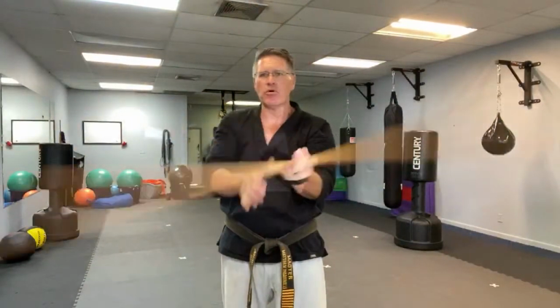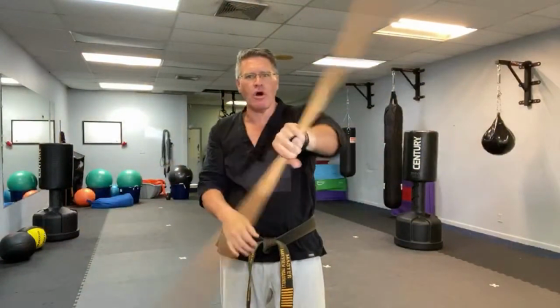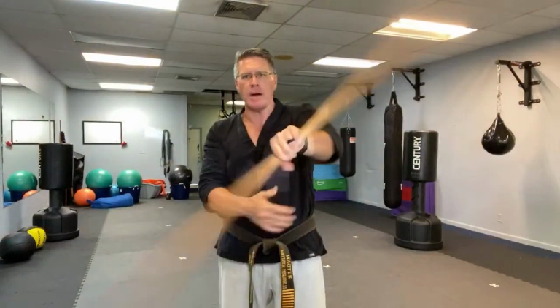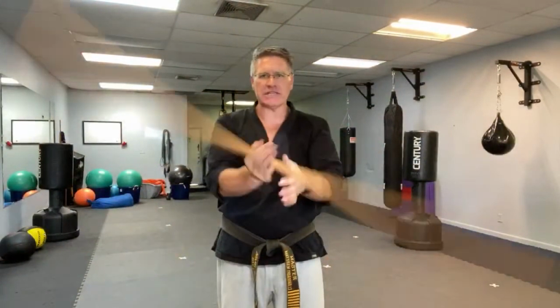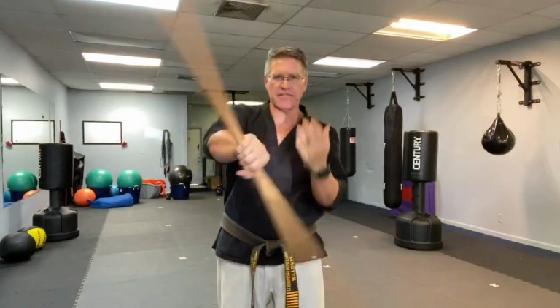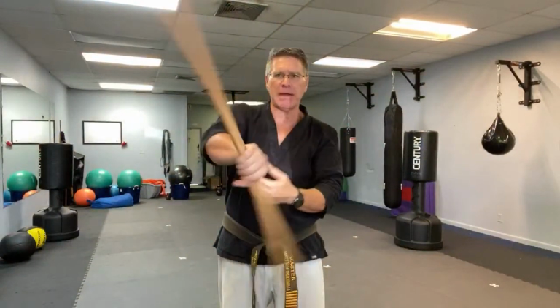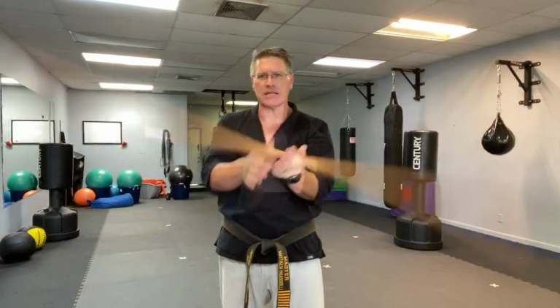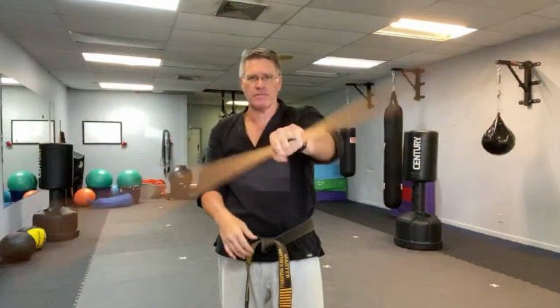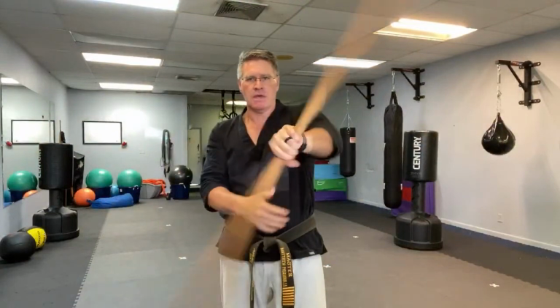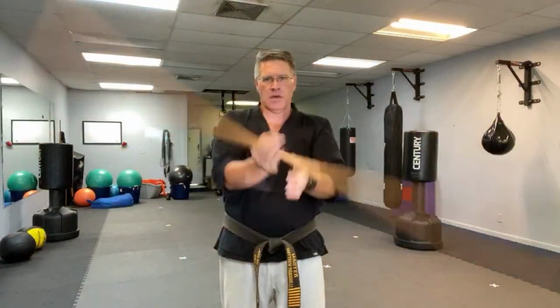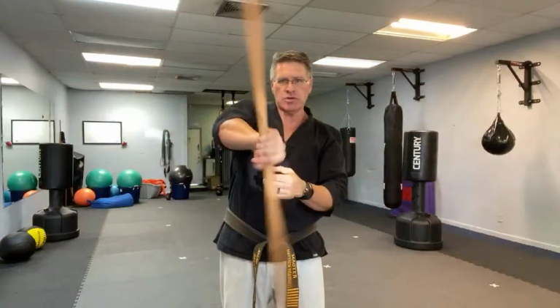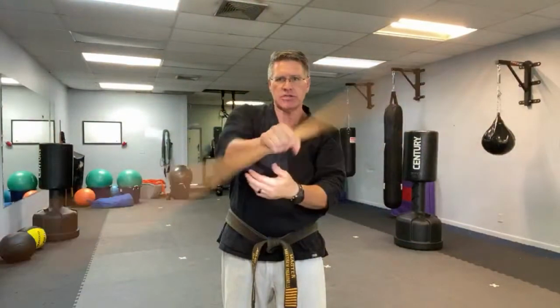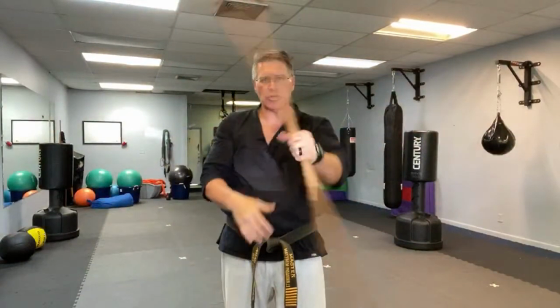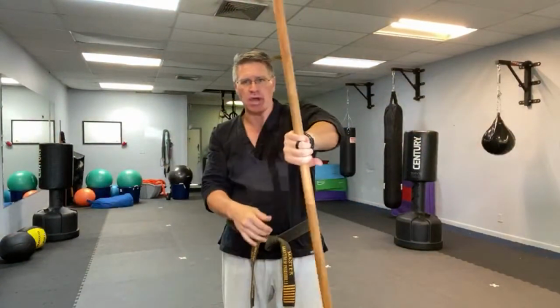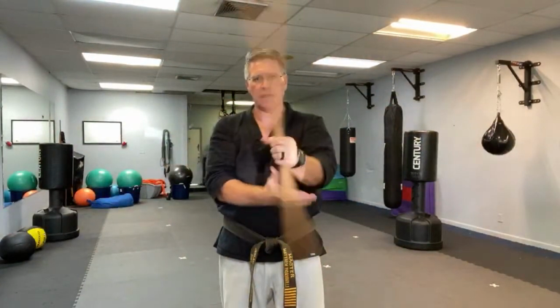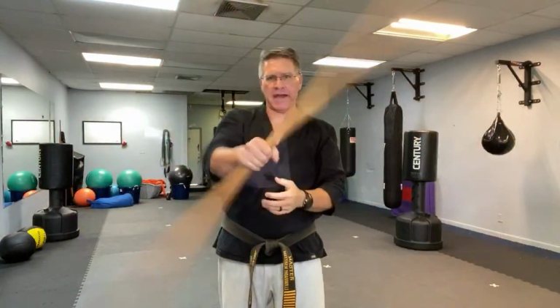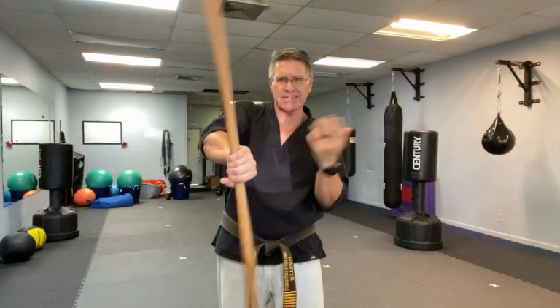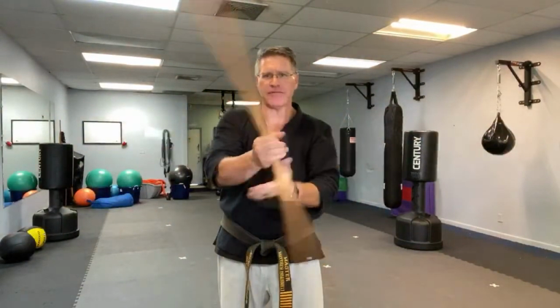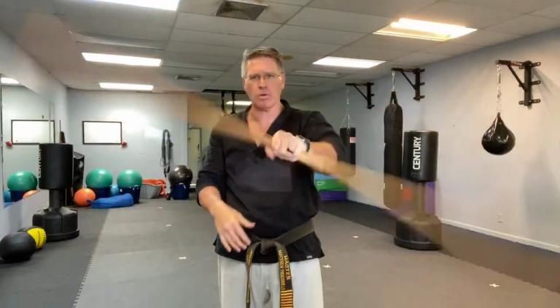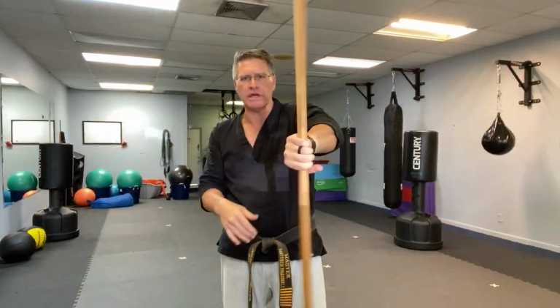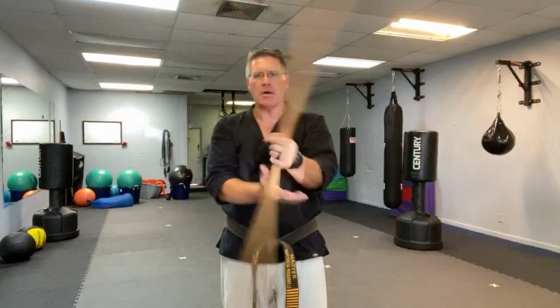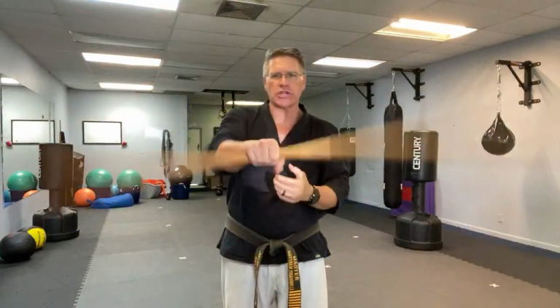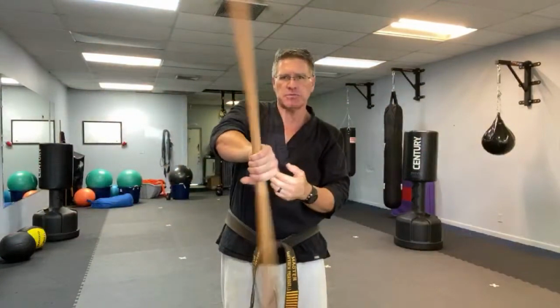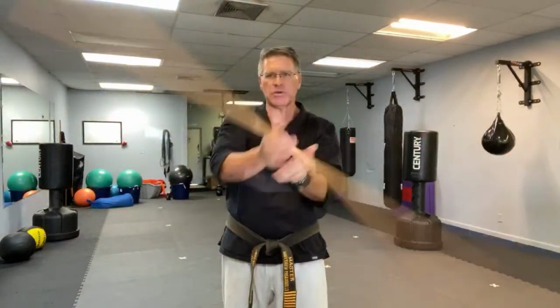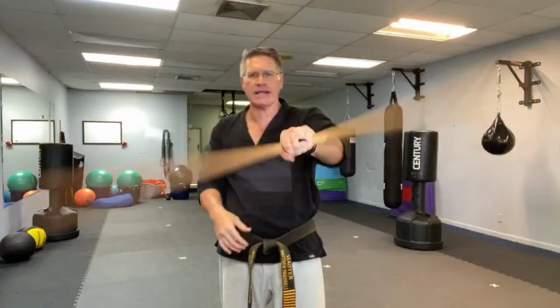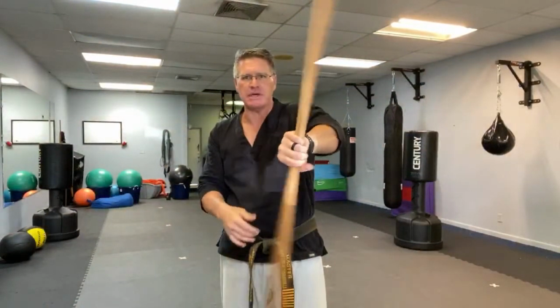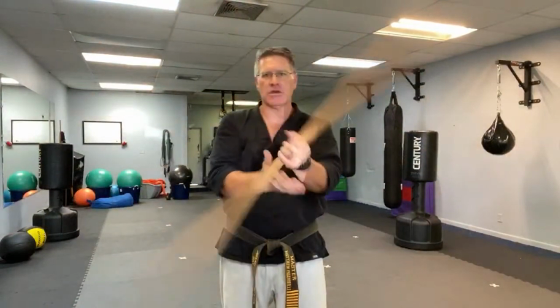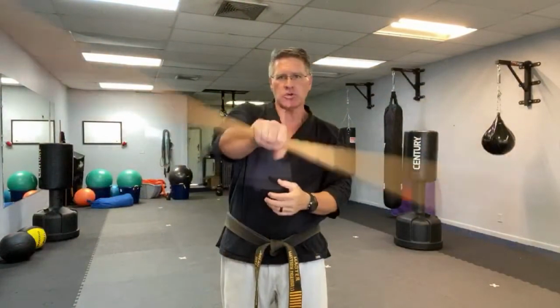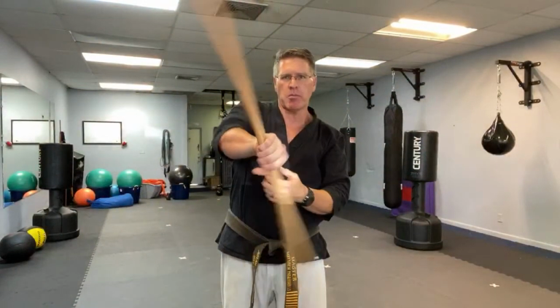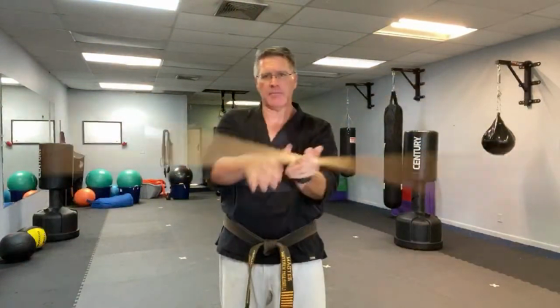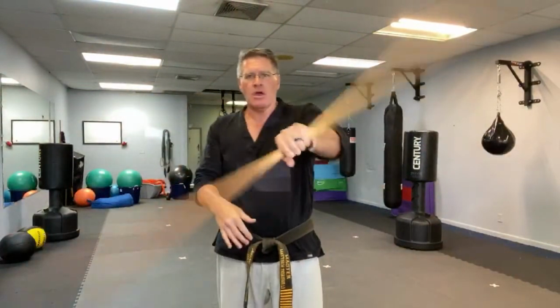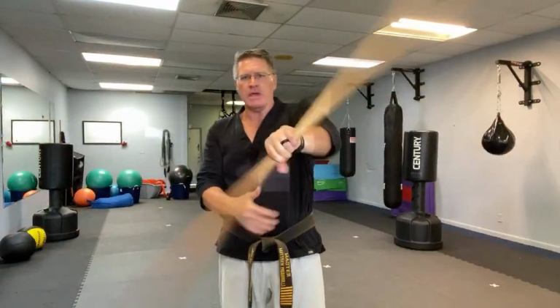The moves are all about the same at the very basic level. Once you get into striking and fighting it's a little bit different, but we're working mostly on spins and we use a lot of spins to warm the body up.